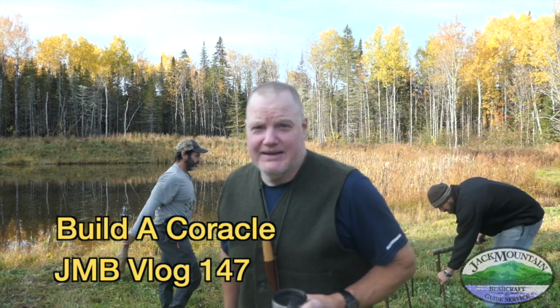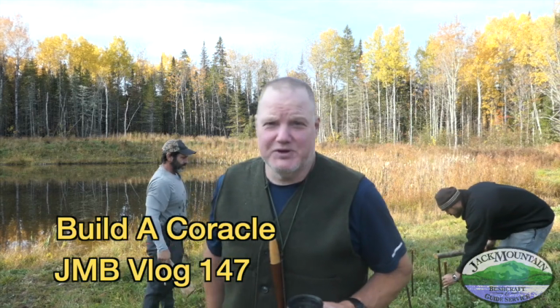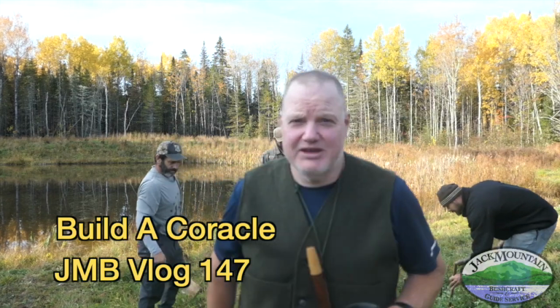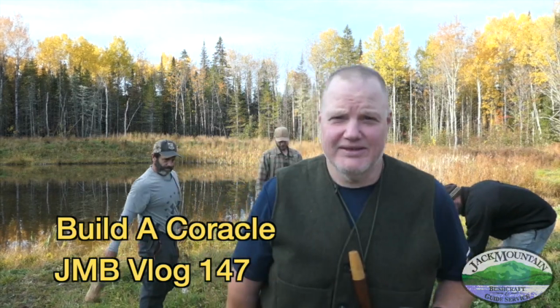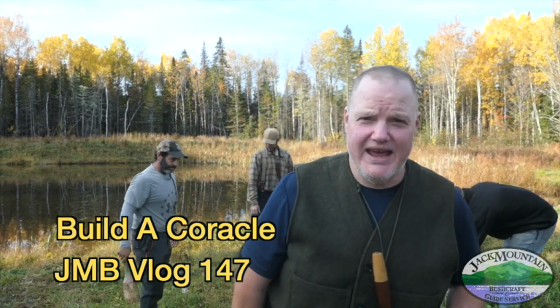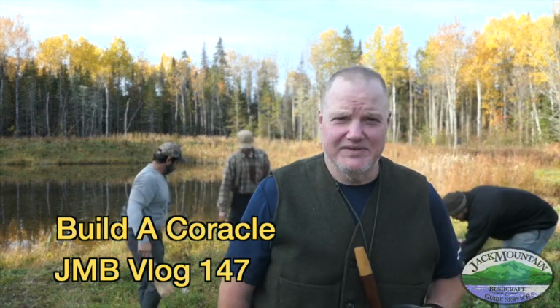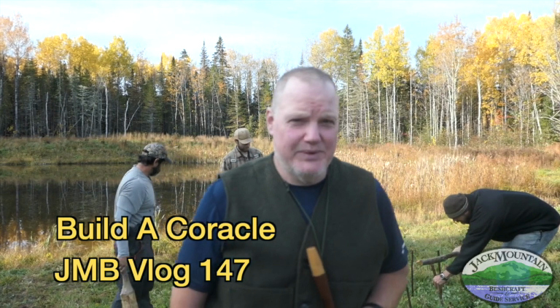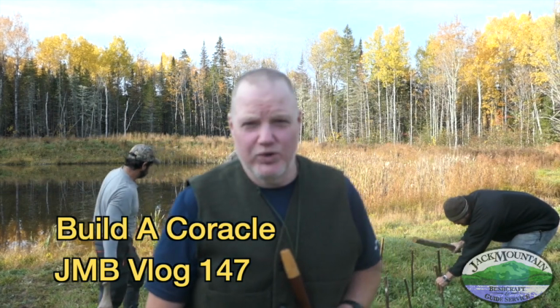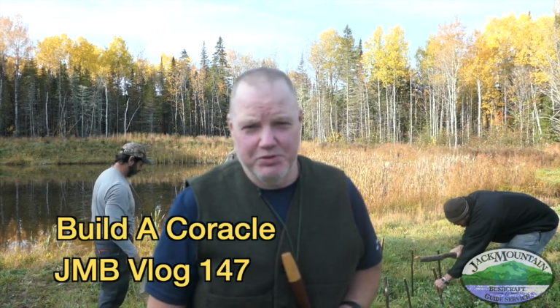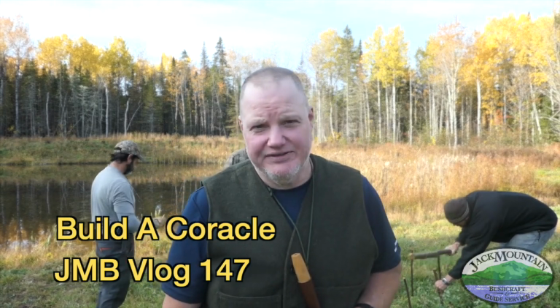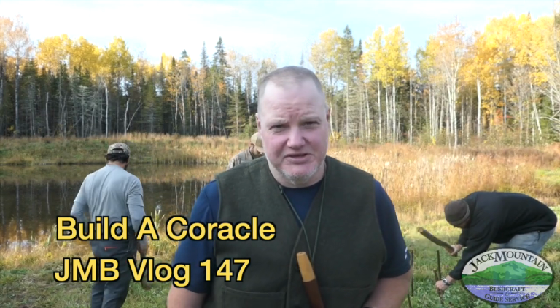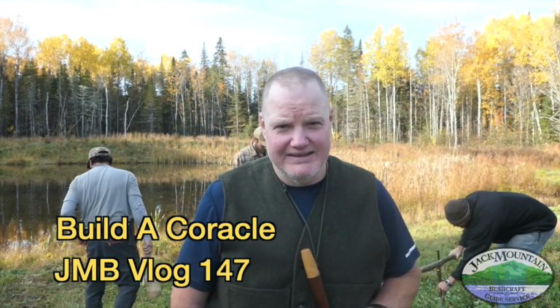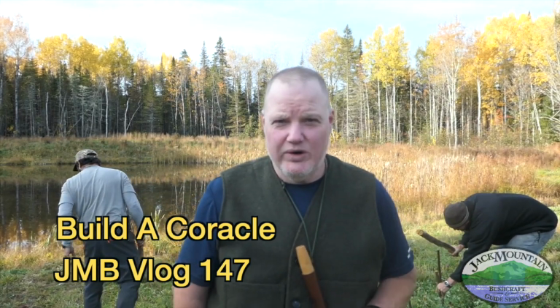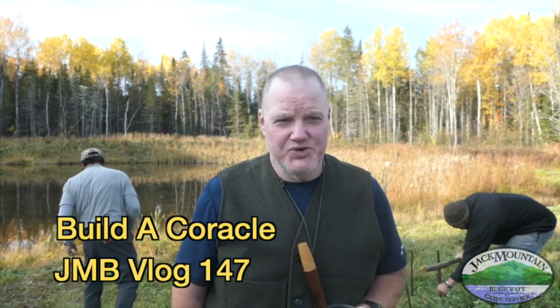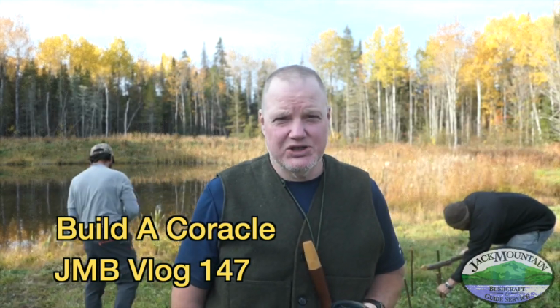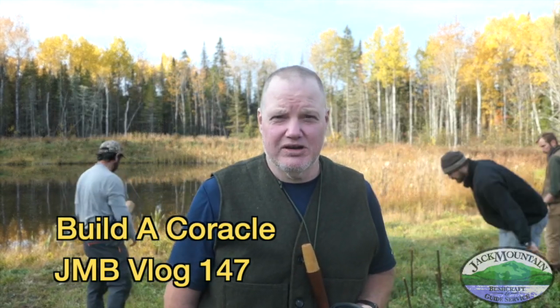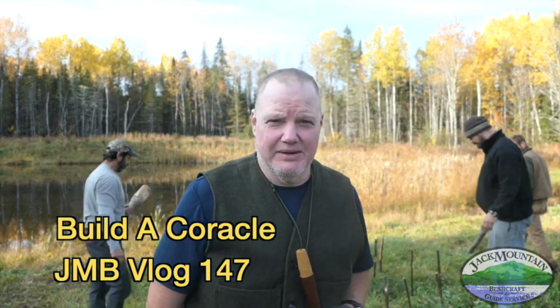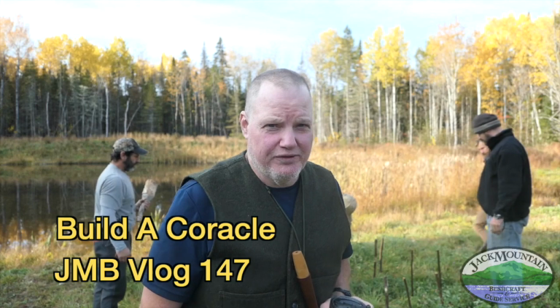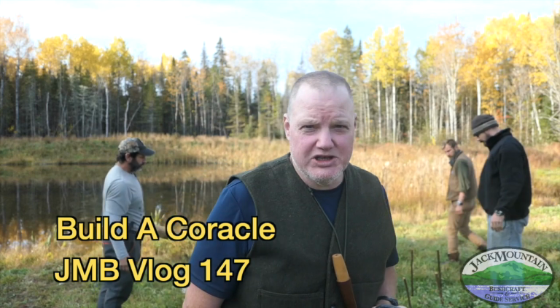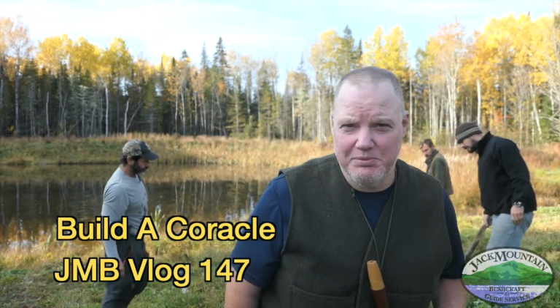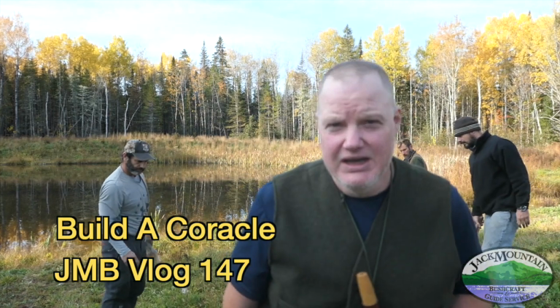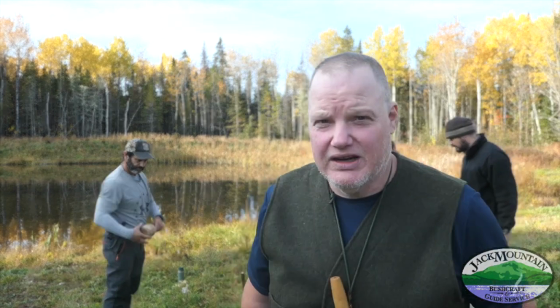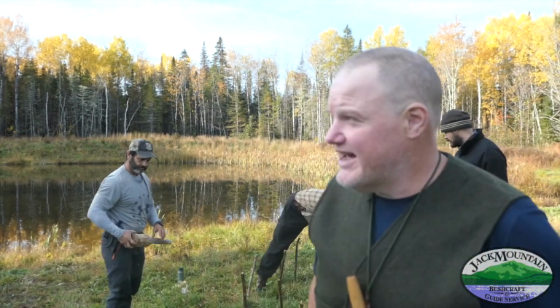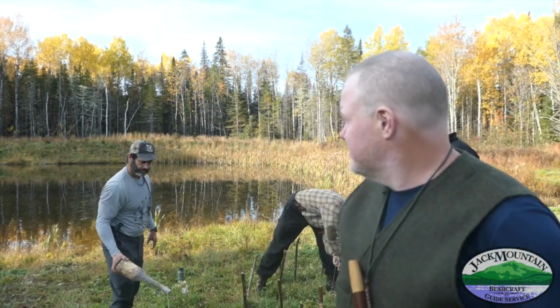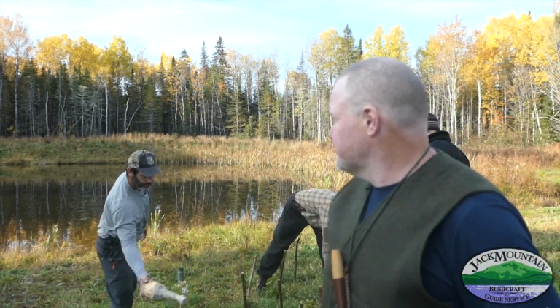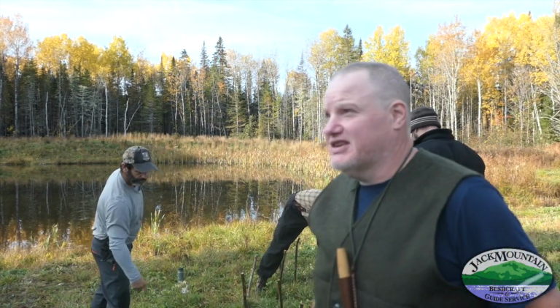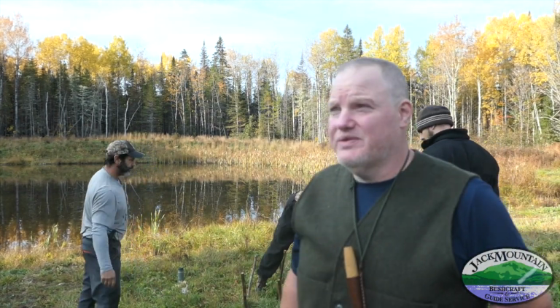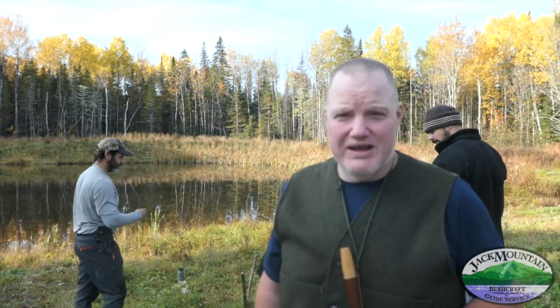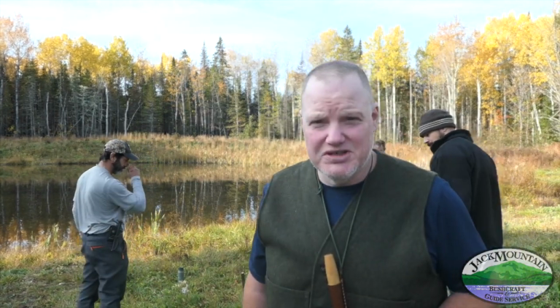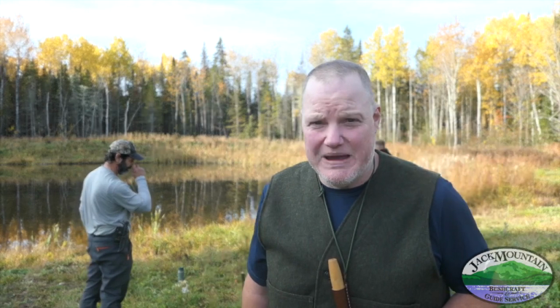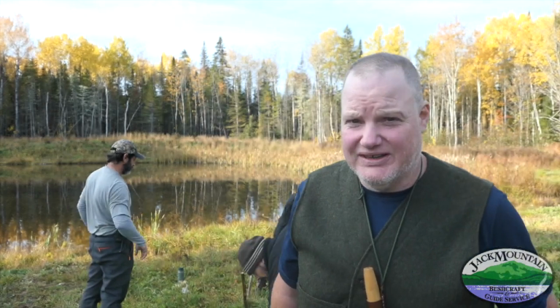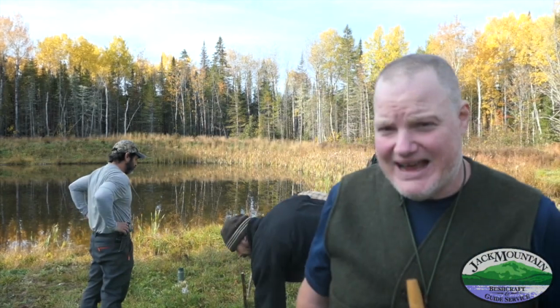Hey folks, Tim here. It is week eight of the nine-week Wilderness Bushcraft semester class. We're into October. Look at the beautiful foliage behind me — we've got all the aspen trees and birch trees turning yellow, the reds and oranges from the maples, and it's fantastic.